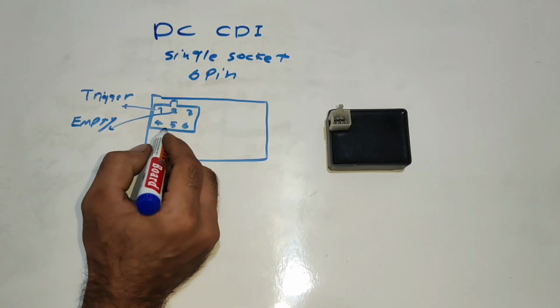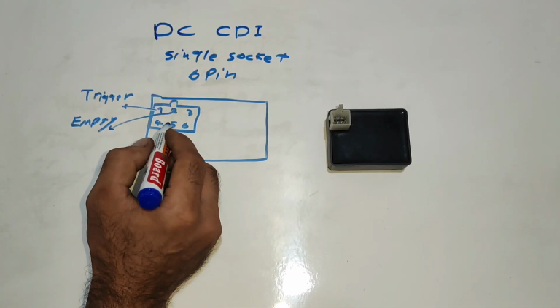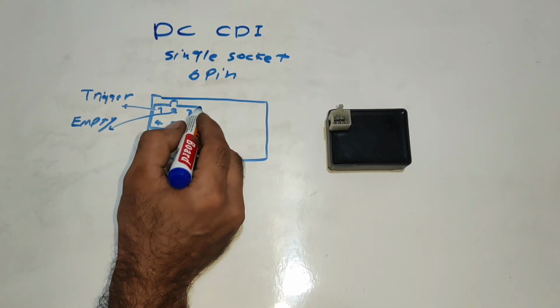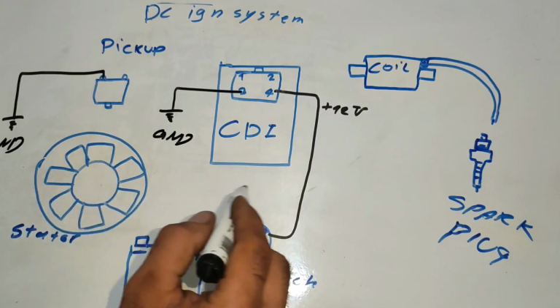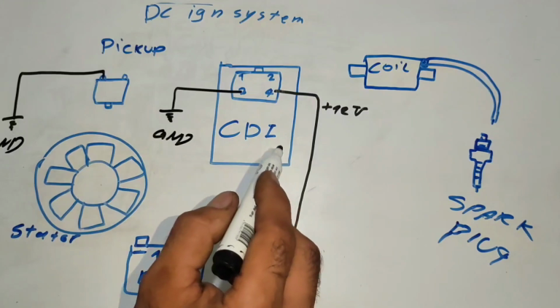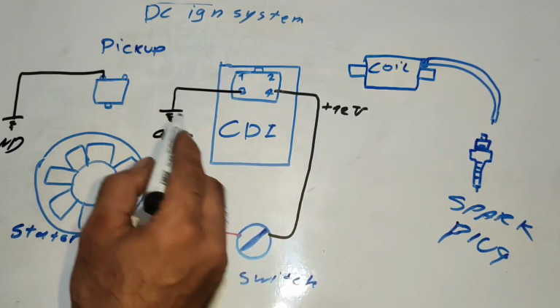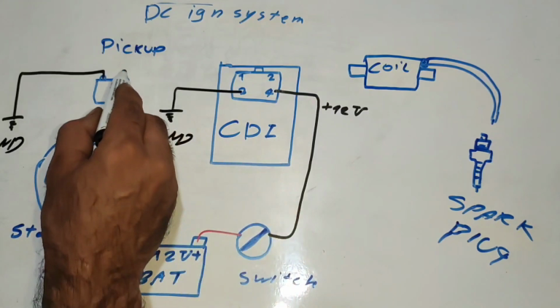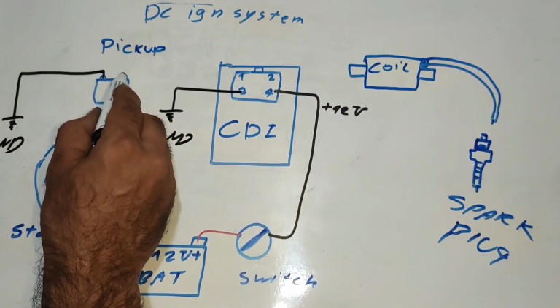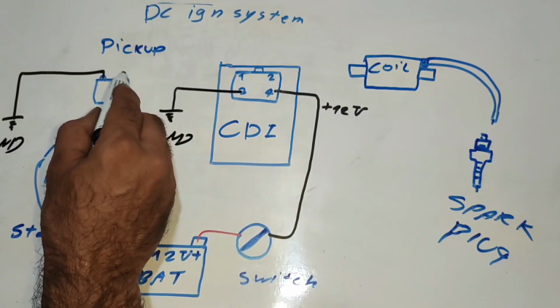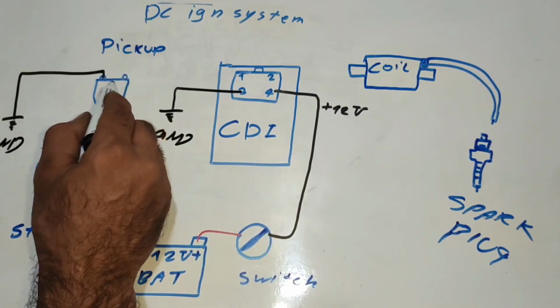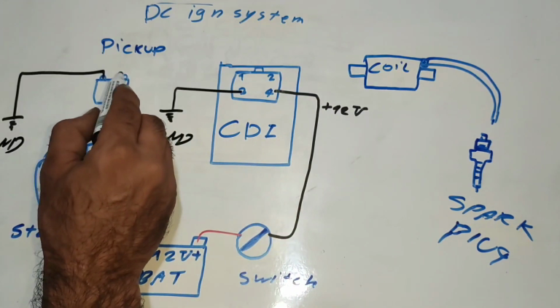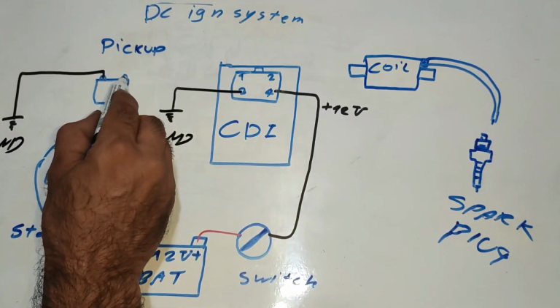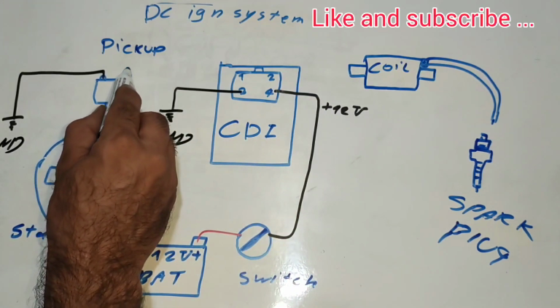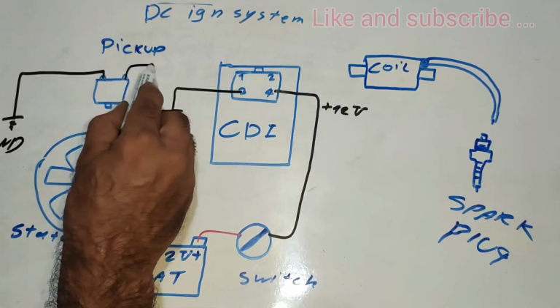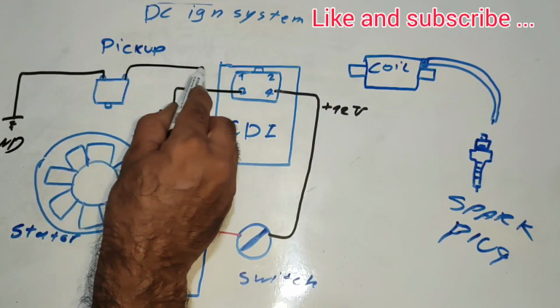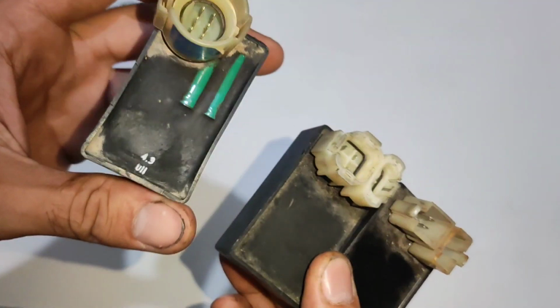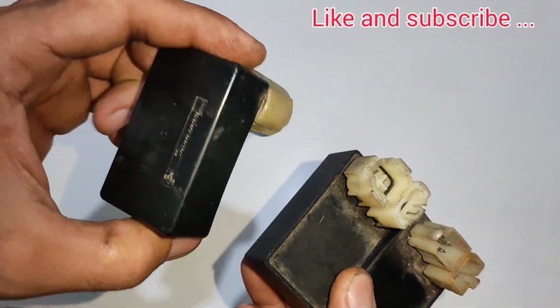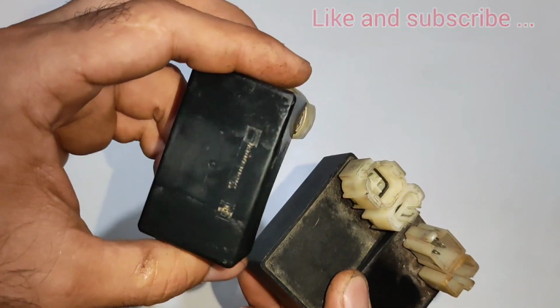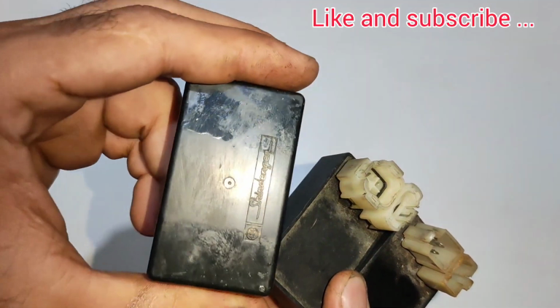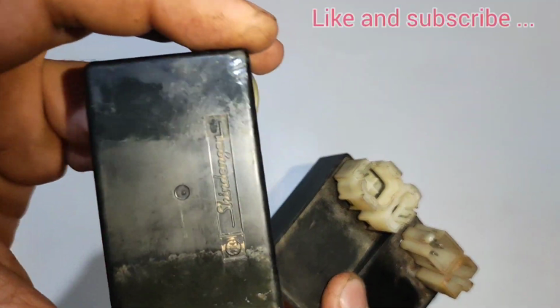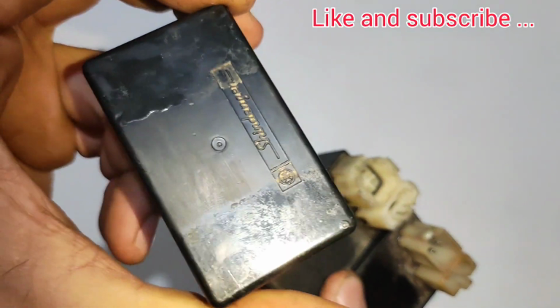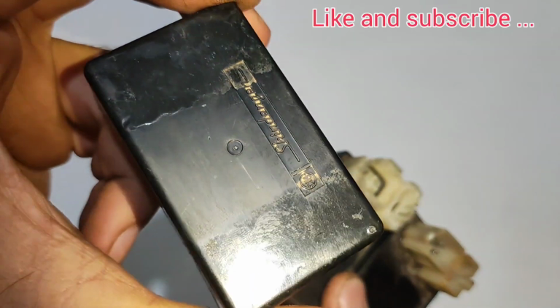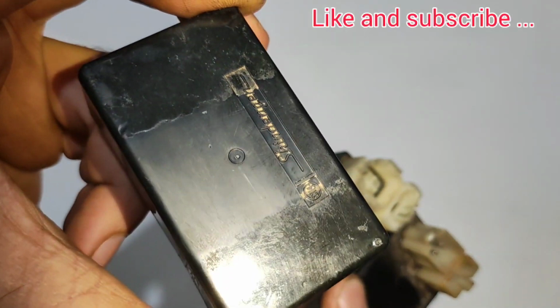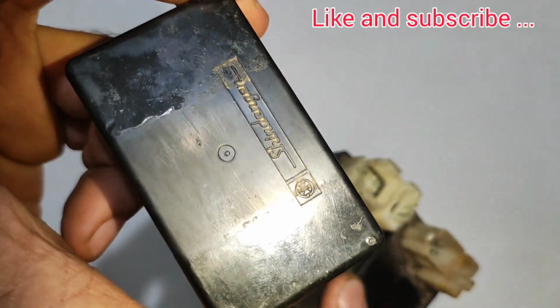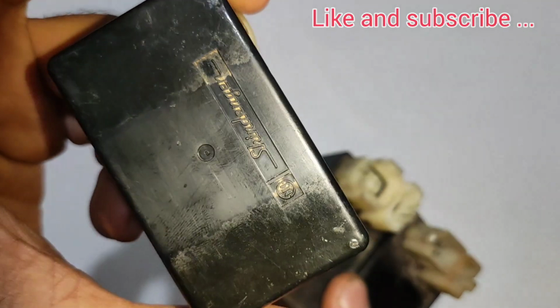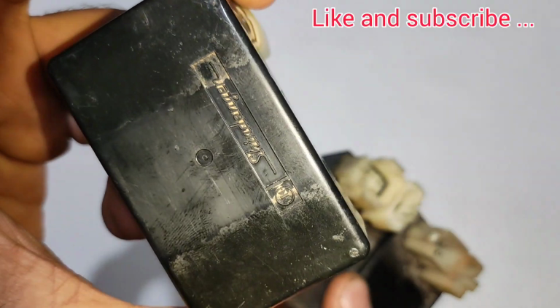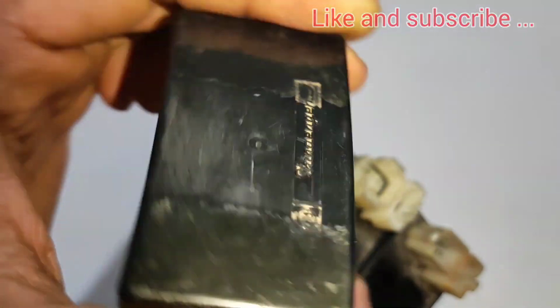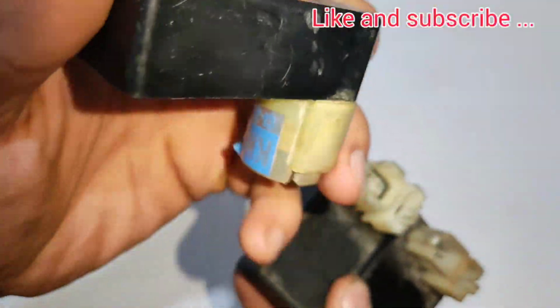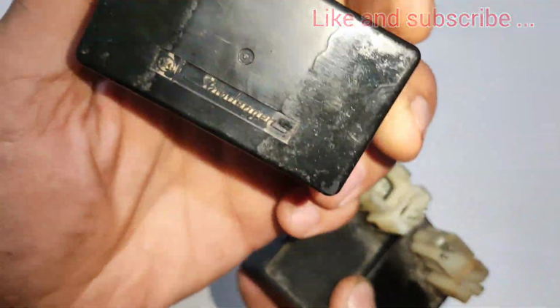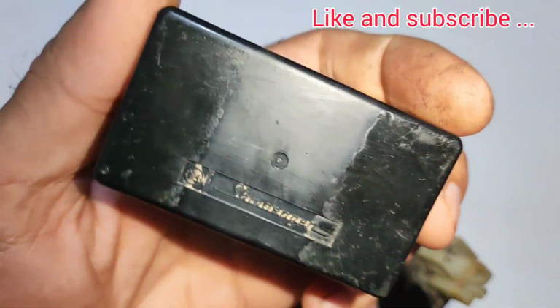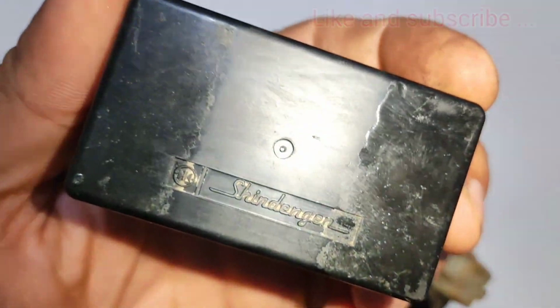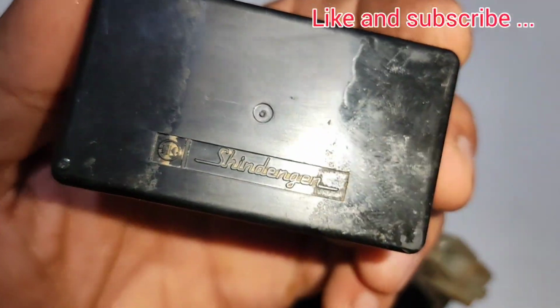Topics include: all CDI pinouts, the difference between DC and AC CDI, and installing a DC CDI.